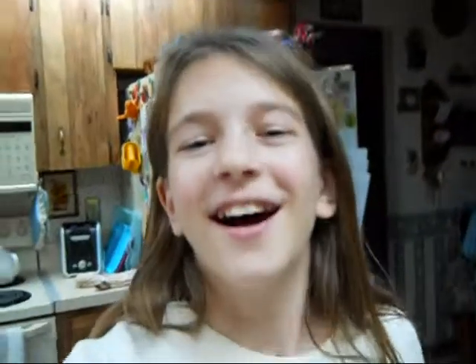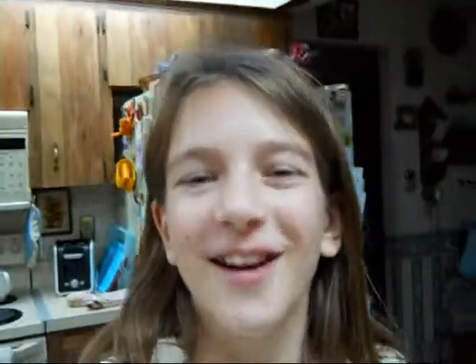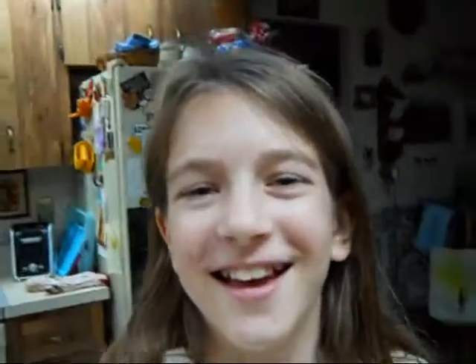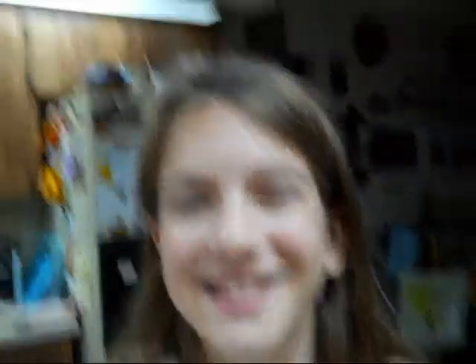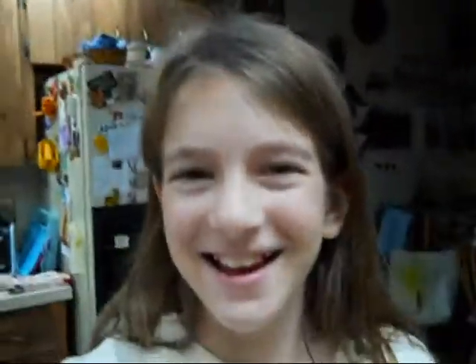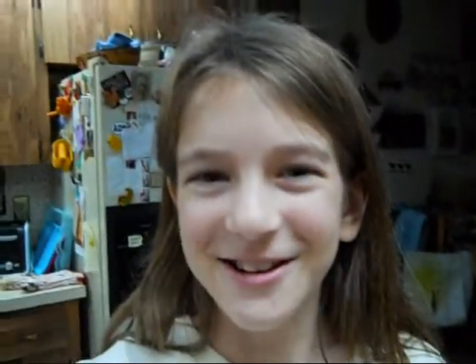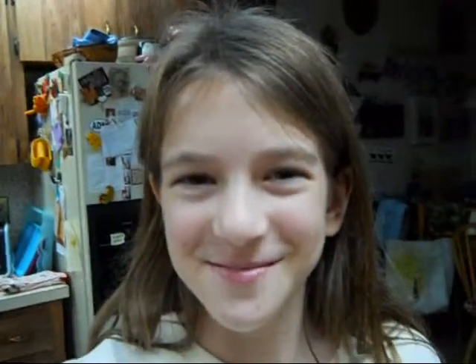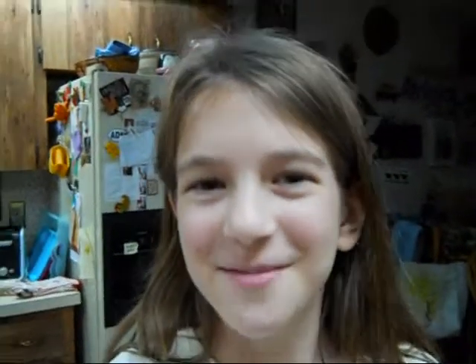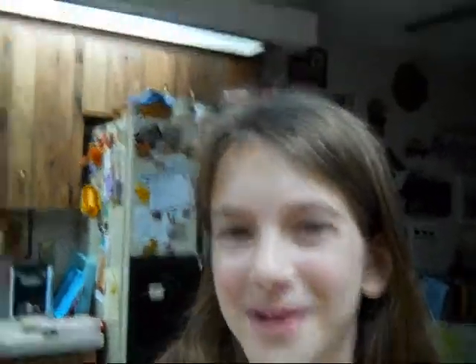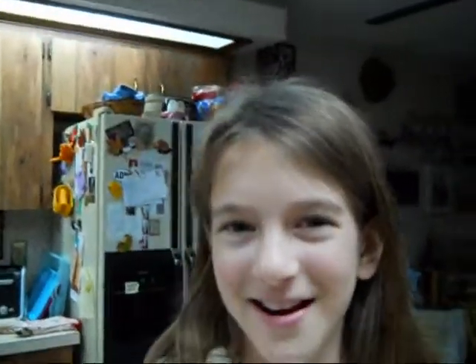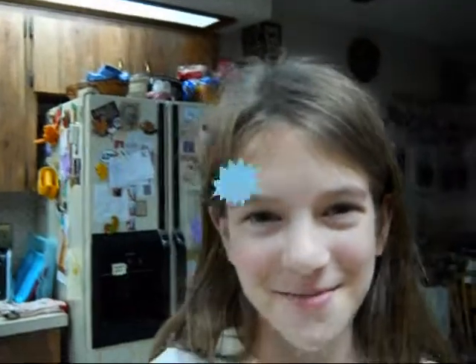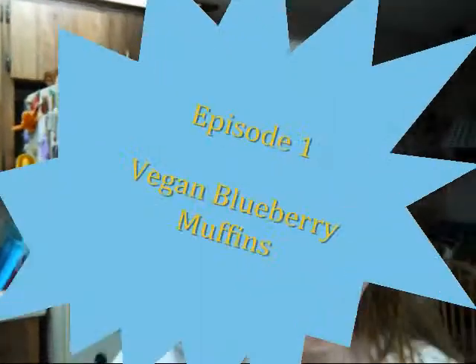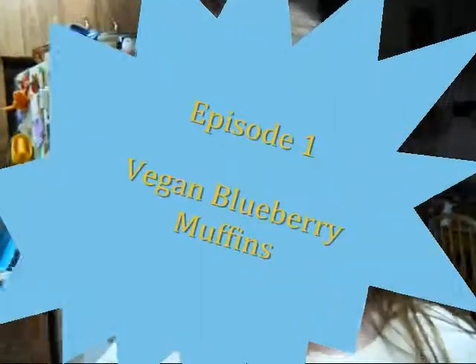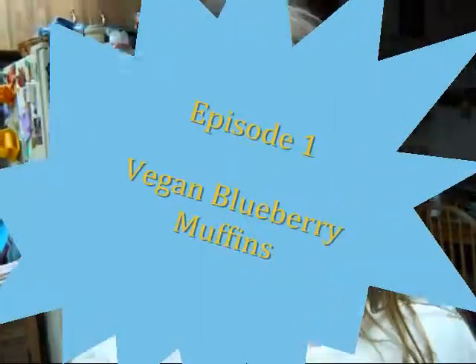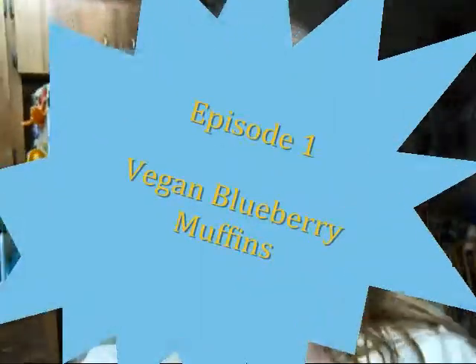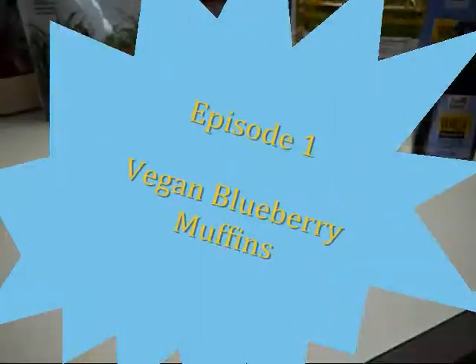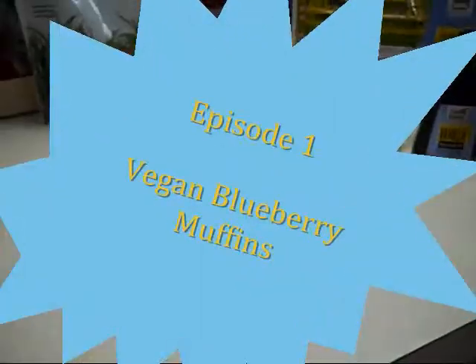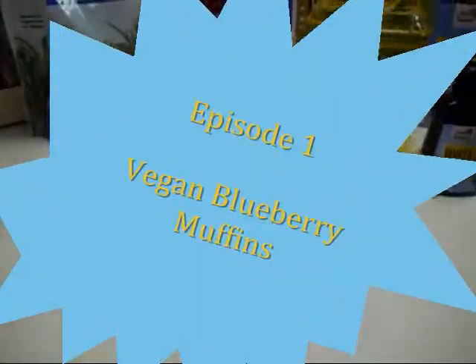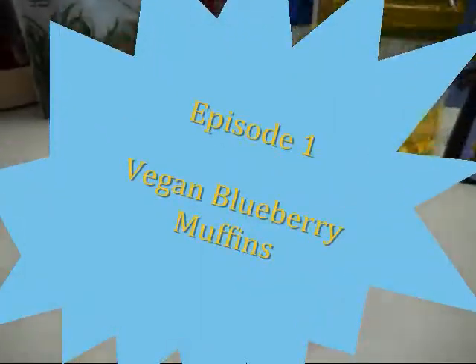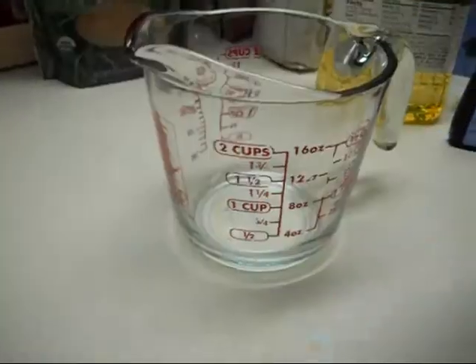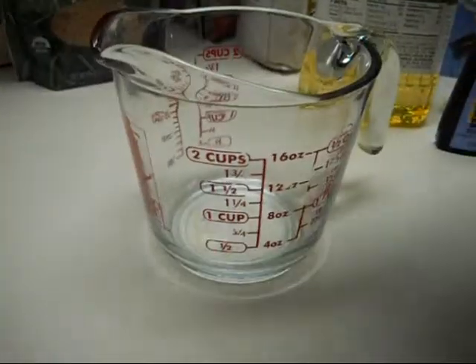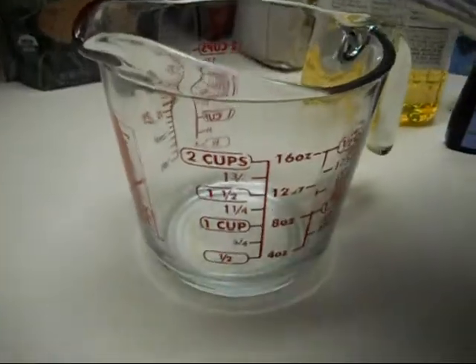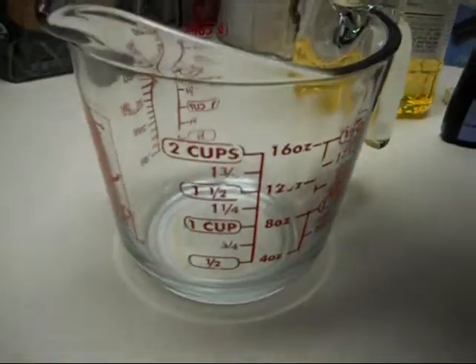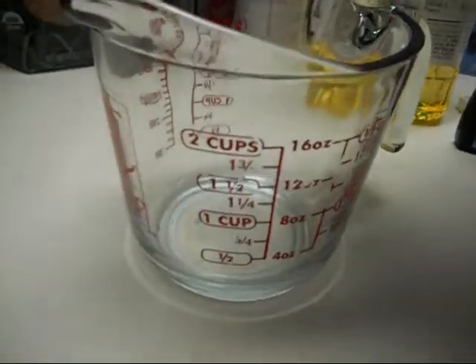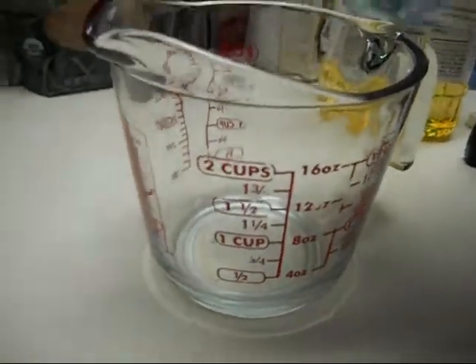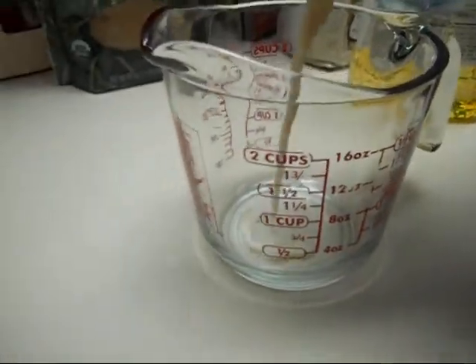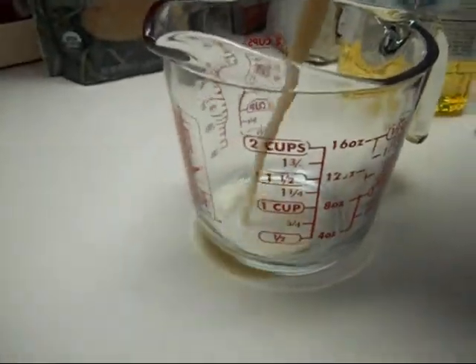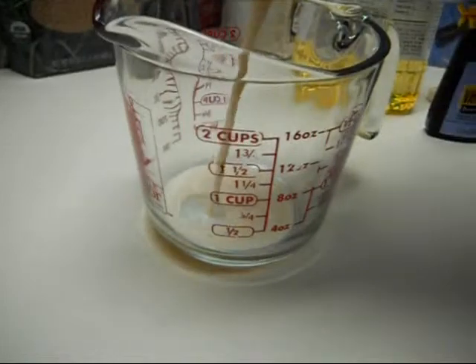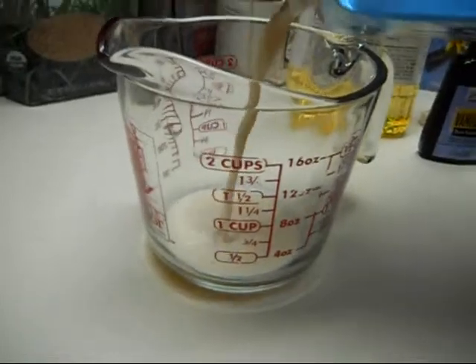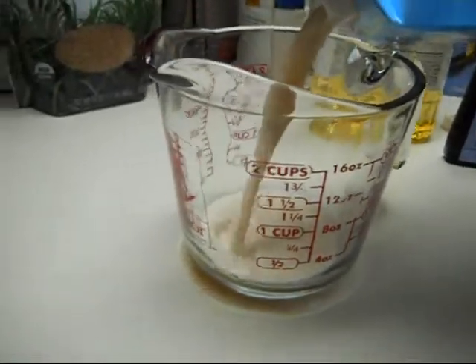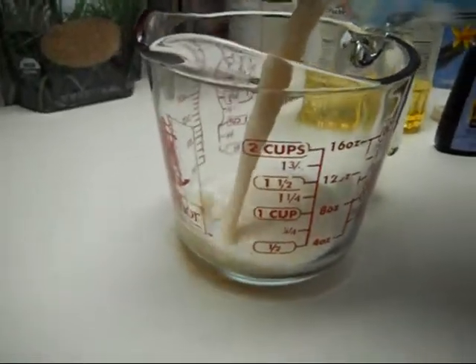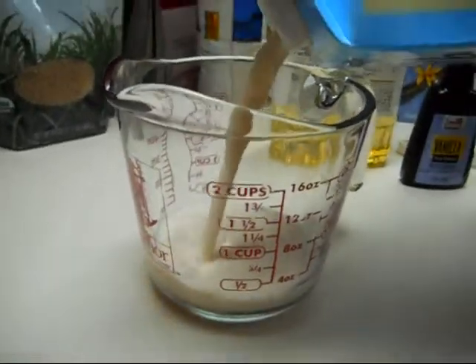Today we're going to make blueberry muffins. We're going to start with our wet ingredients. We're going to add a cup of soy milk.